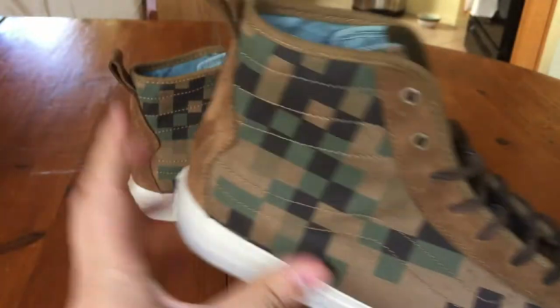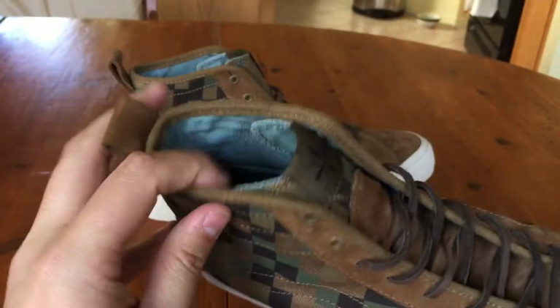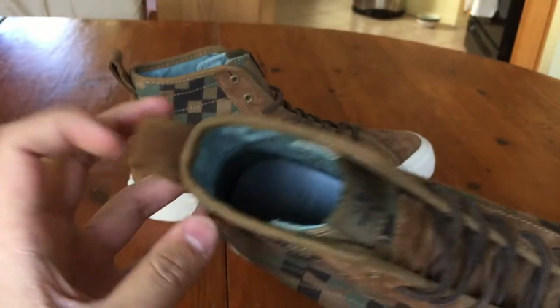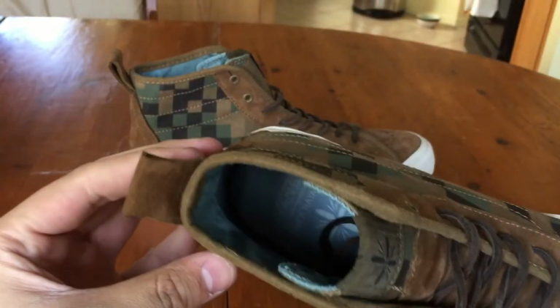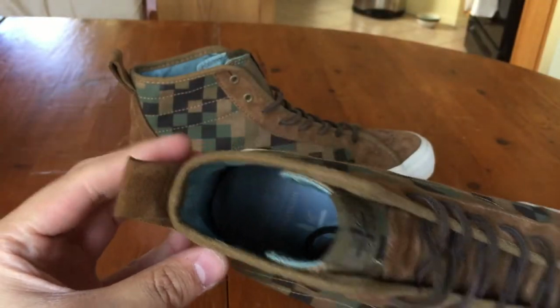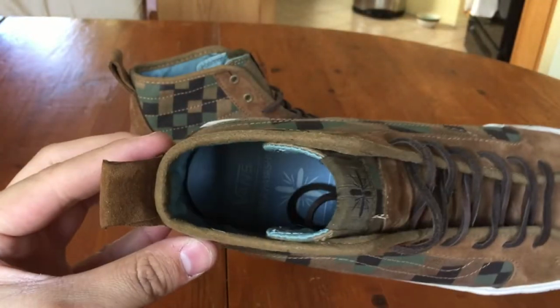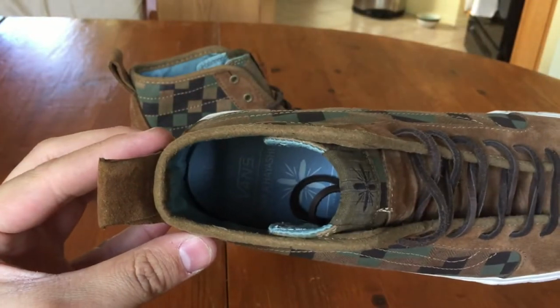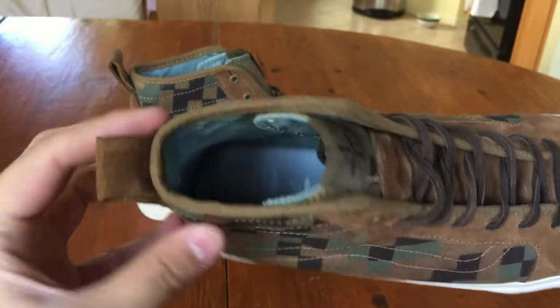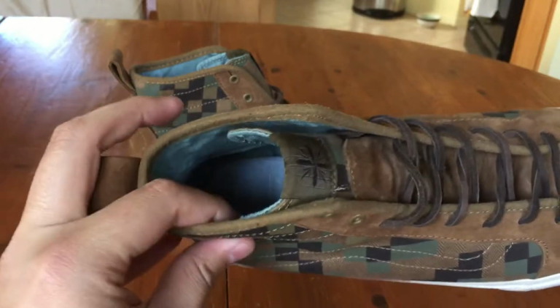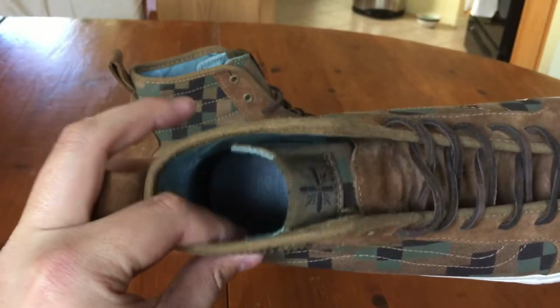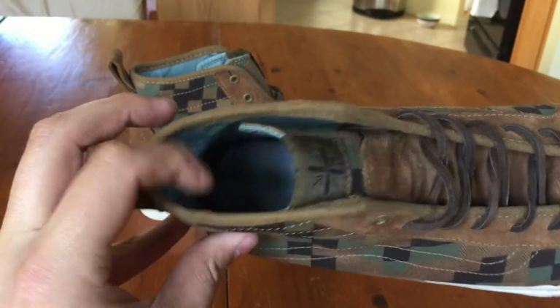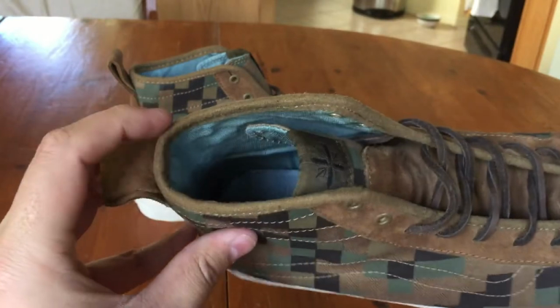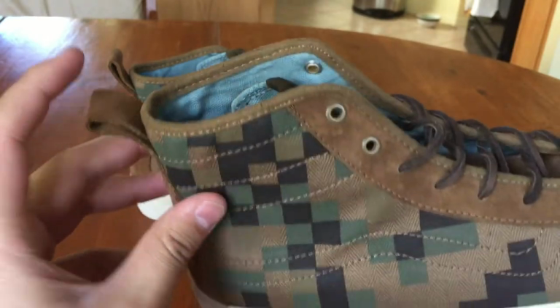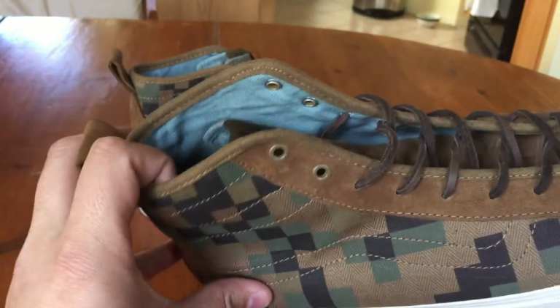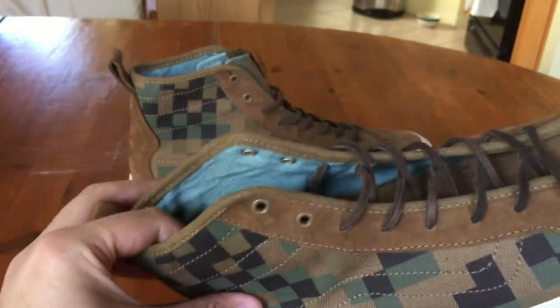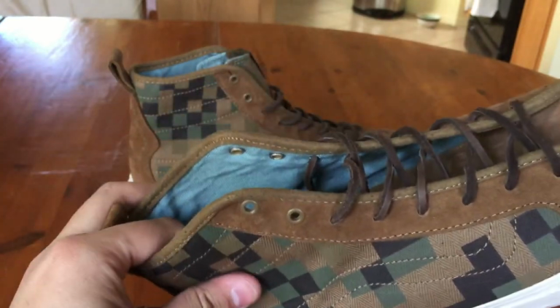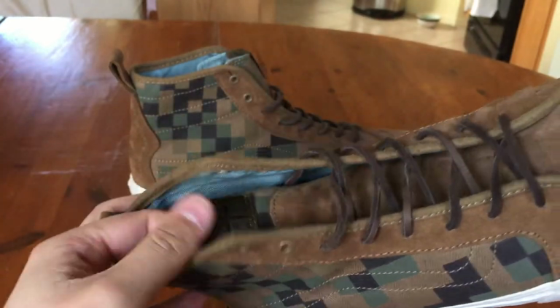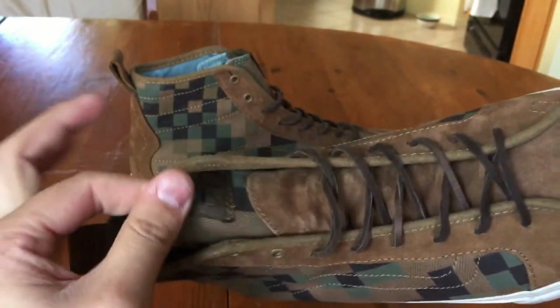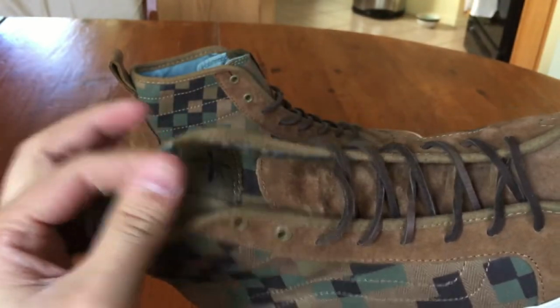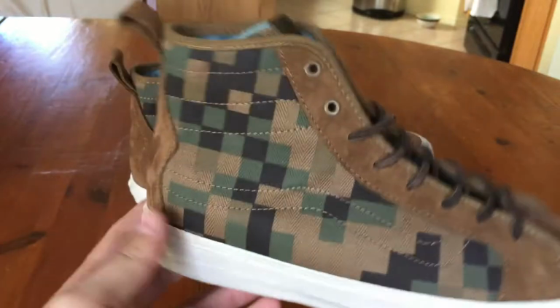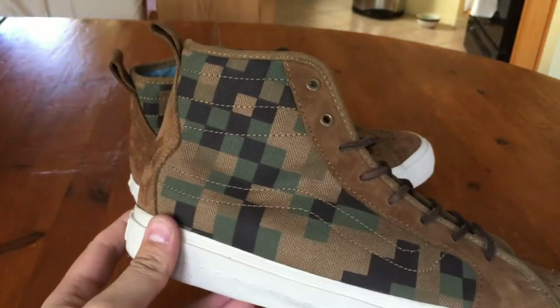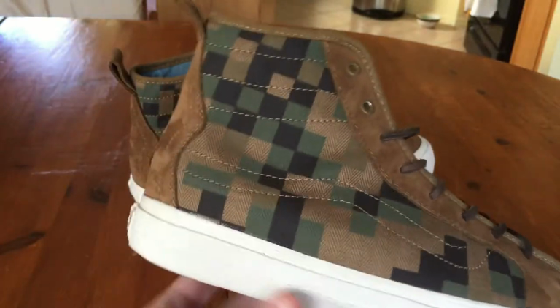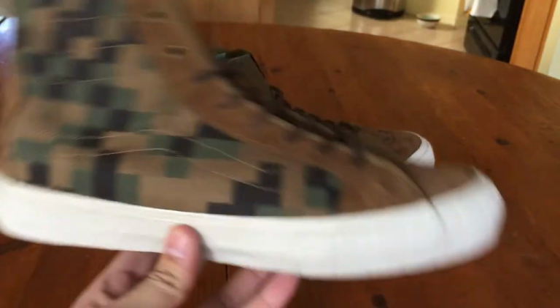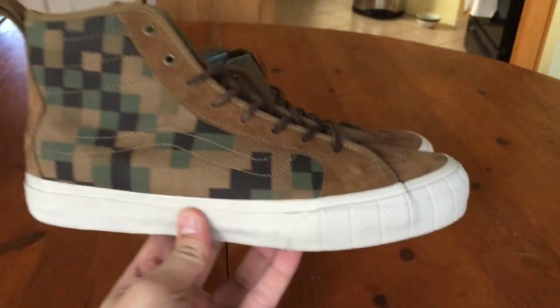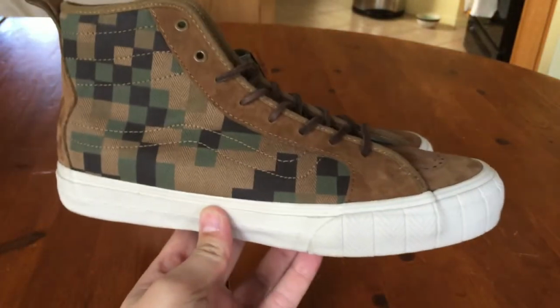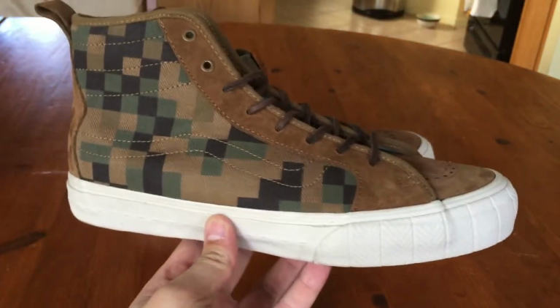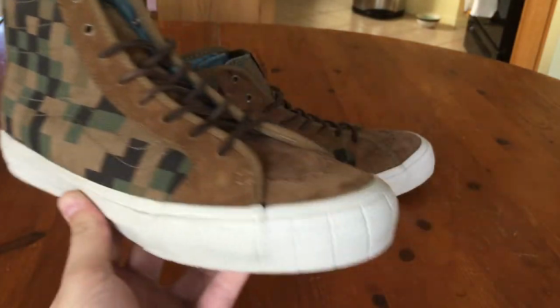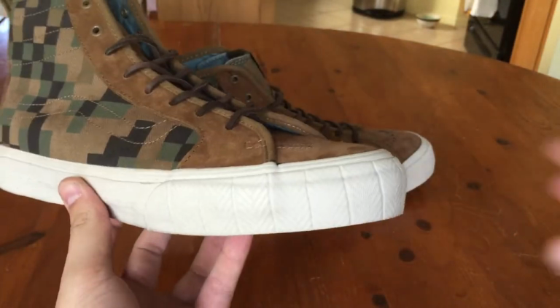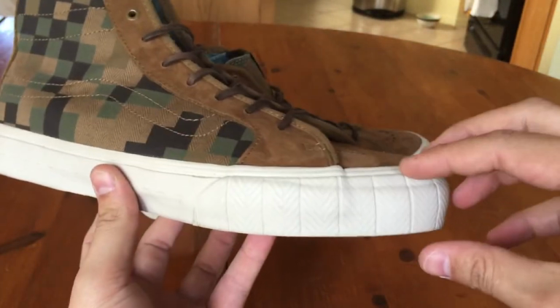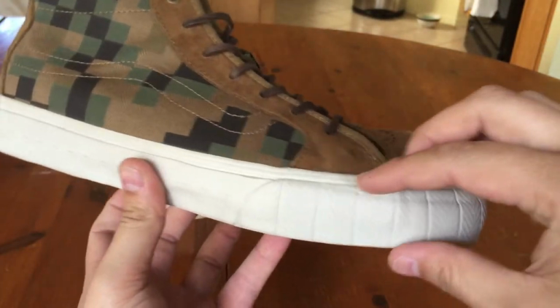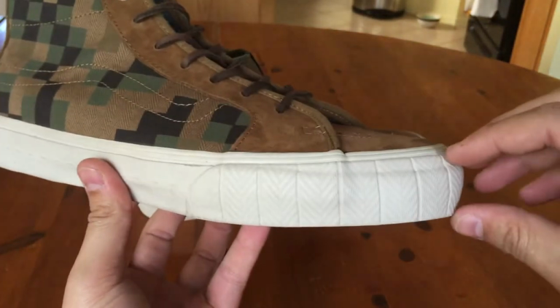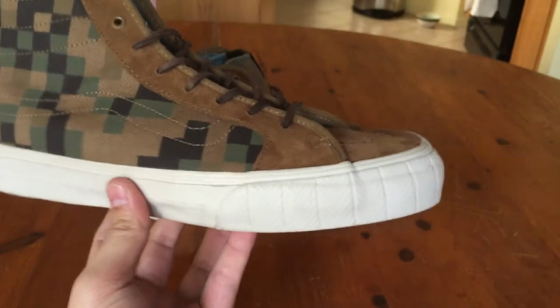It almost has a Converse-style silhouette to it in my opinion — it's very narrow at the top as you can tell. There's very minimal padding; actually there's no padding at all in here. So it really reminds me of a high-top Converse, but of course you have that chunky bumper on the toe.